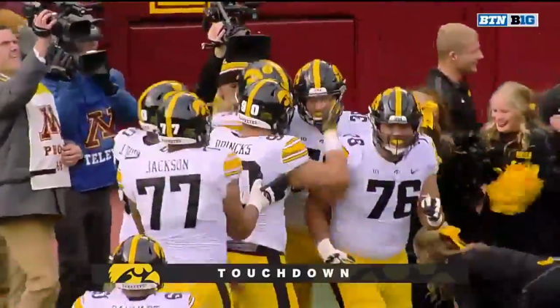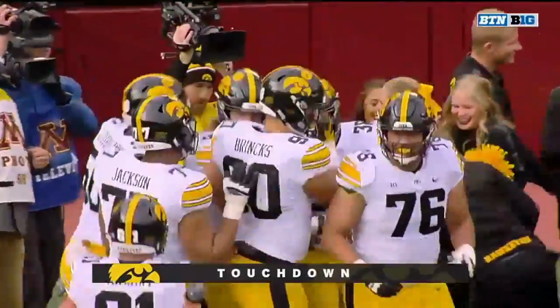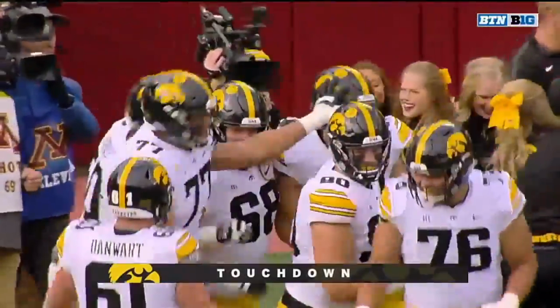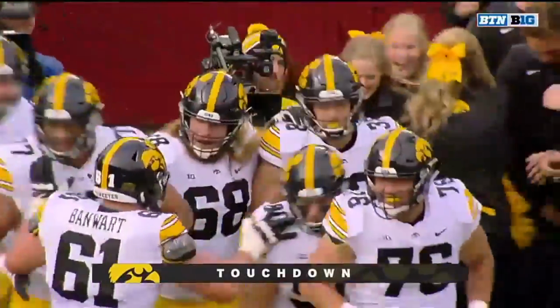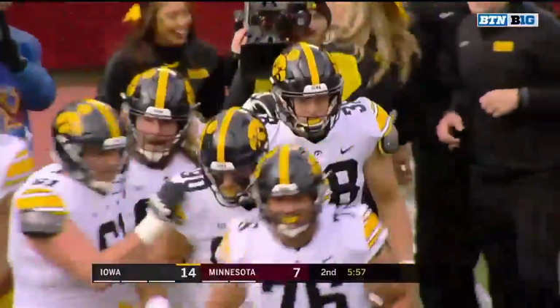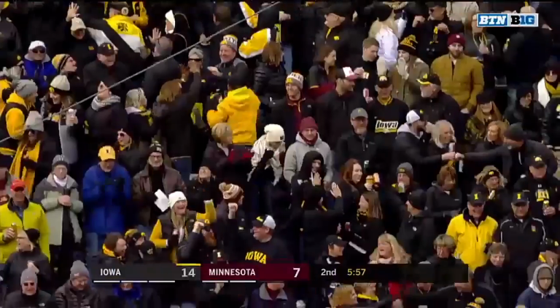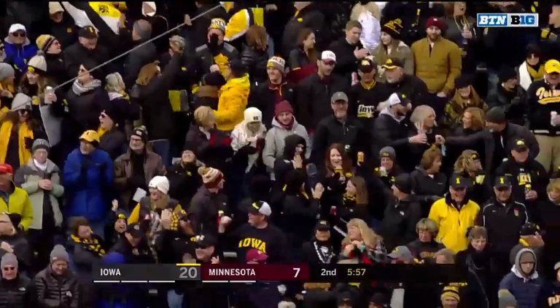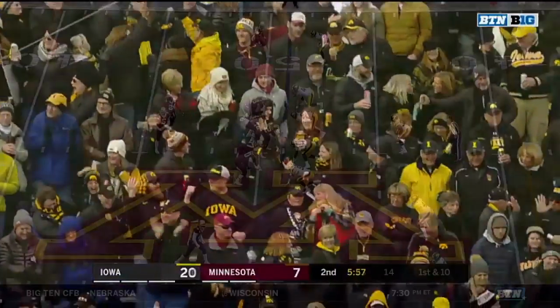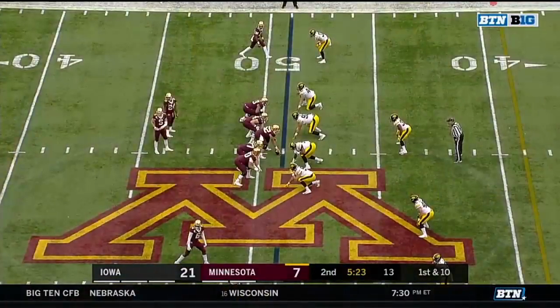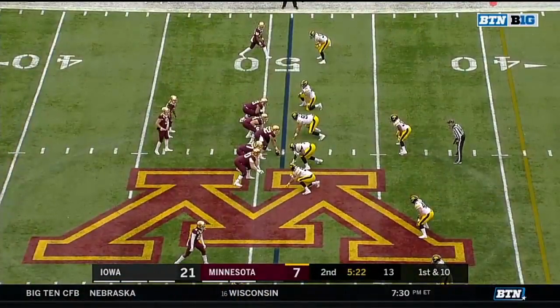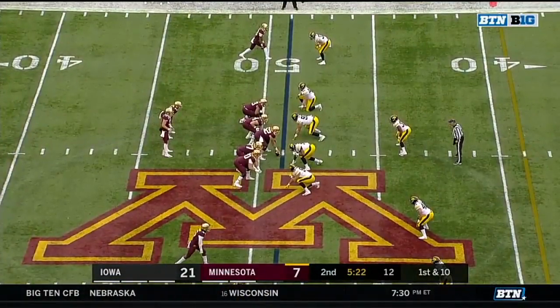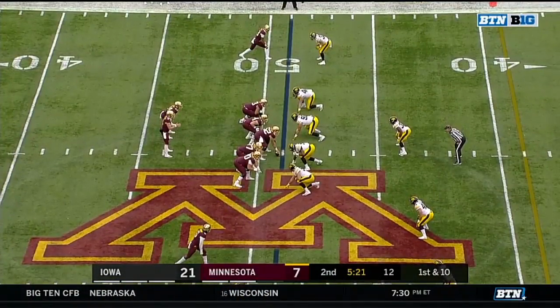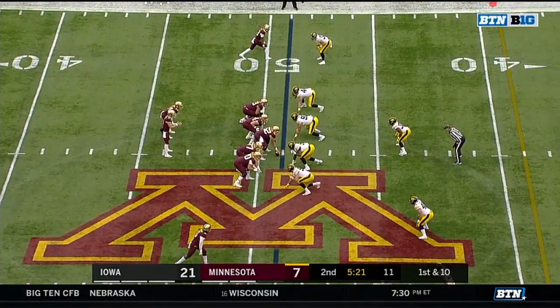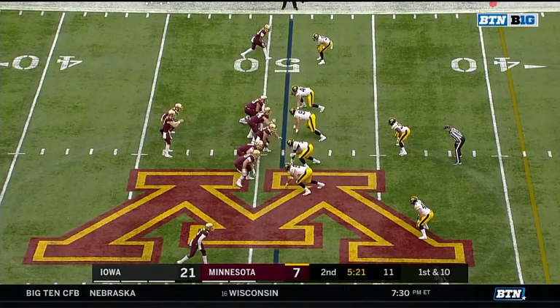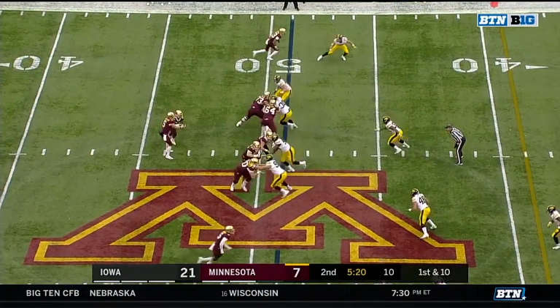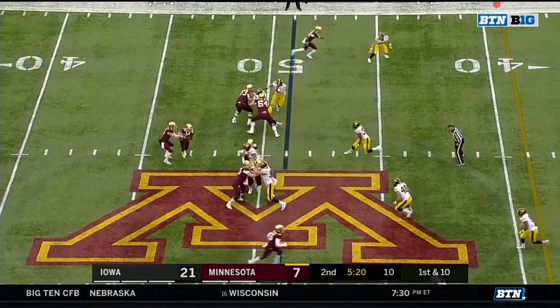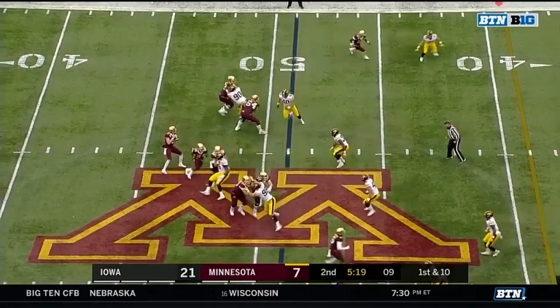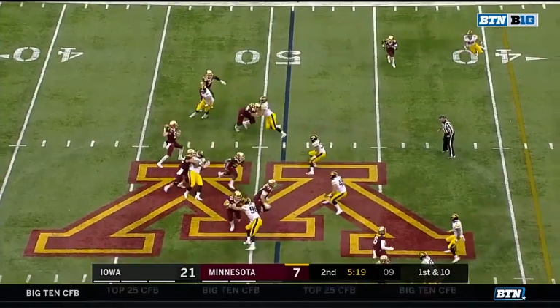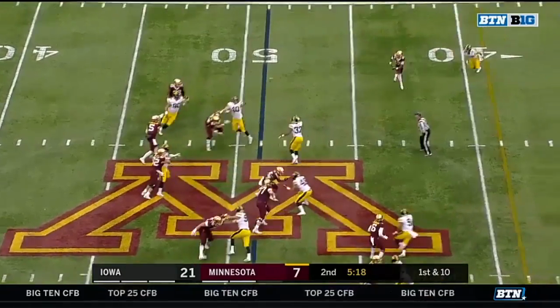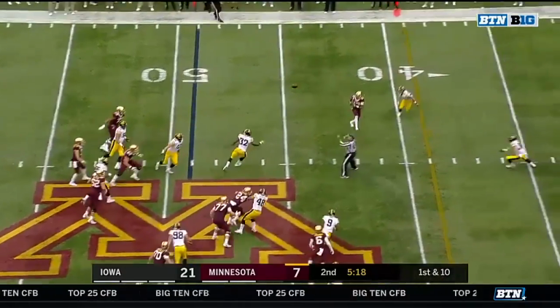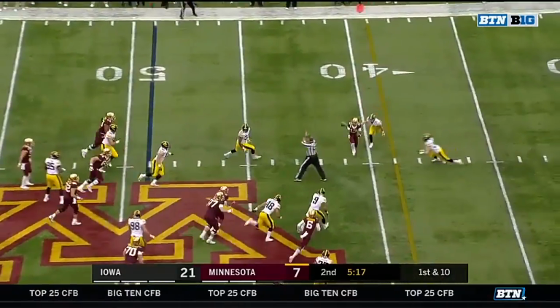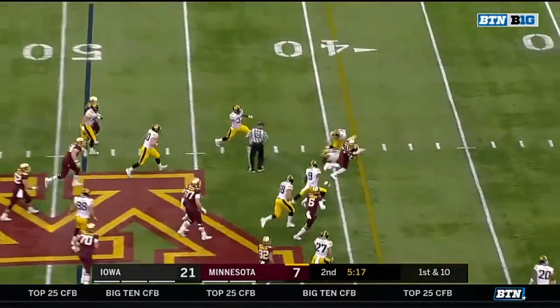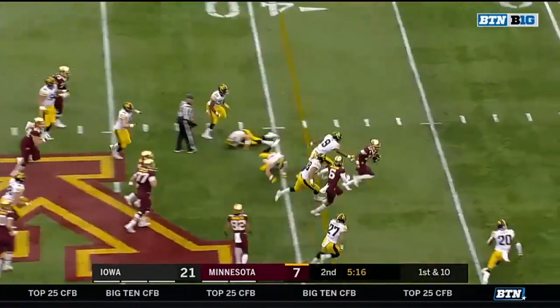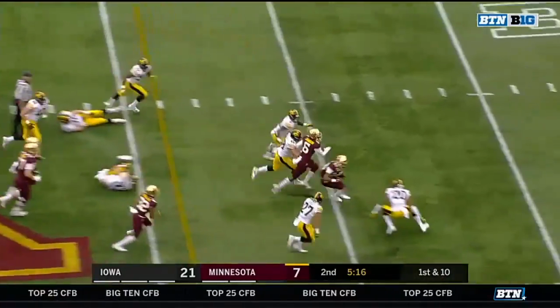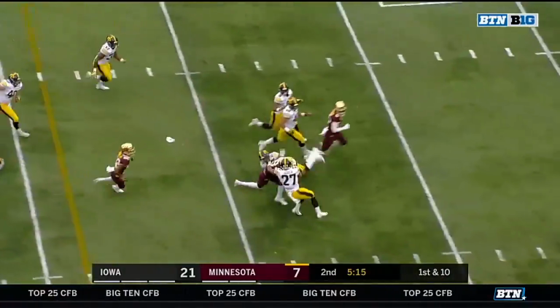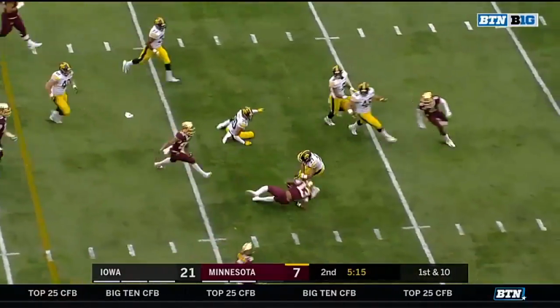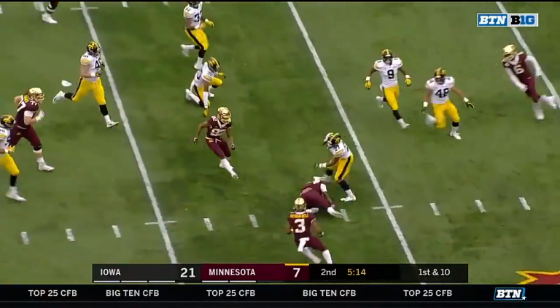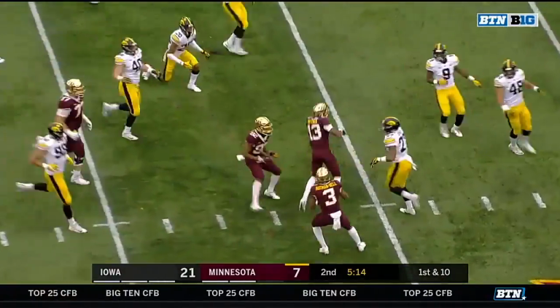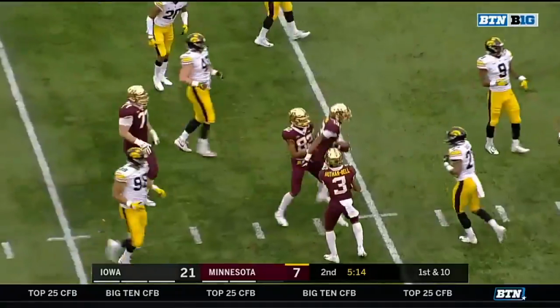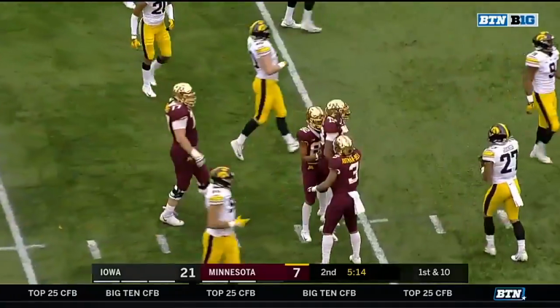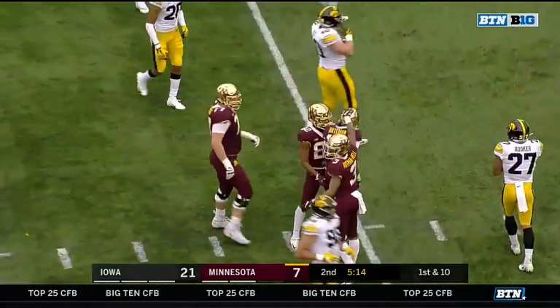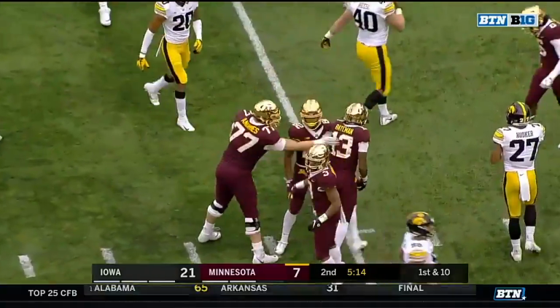Kurt Ferentz pulls a rabbit out of his hat — looking pretty good throwing the ball. He'll be hobbled running it with that left ankle injury. That ball batted in the air — it's caught off the deflection. Bateman still able to hold it in.